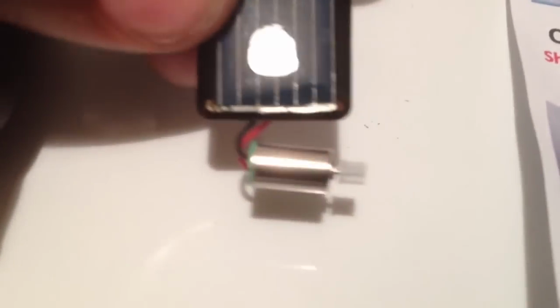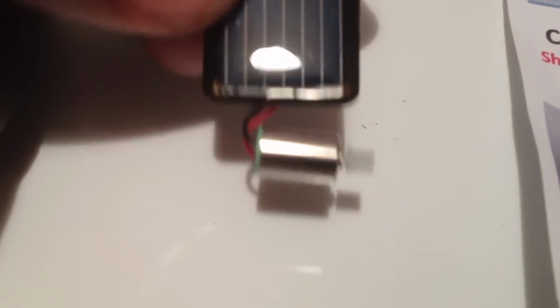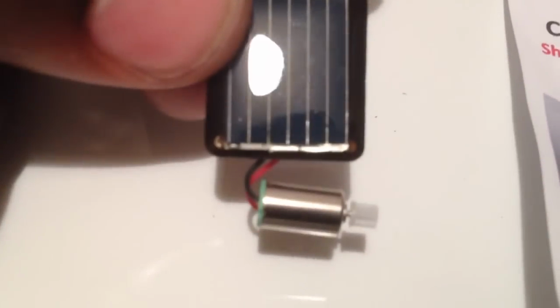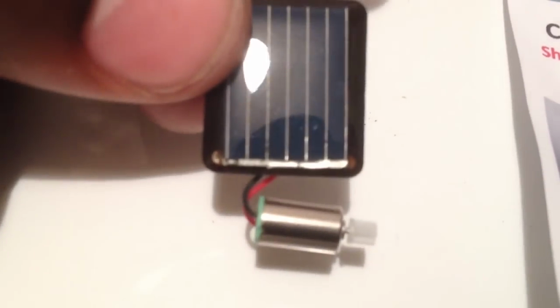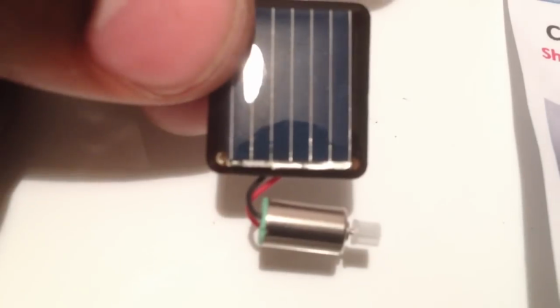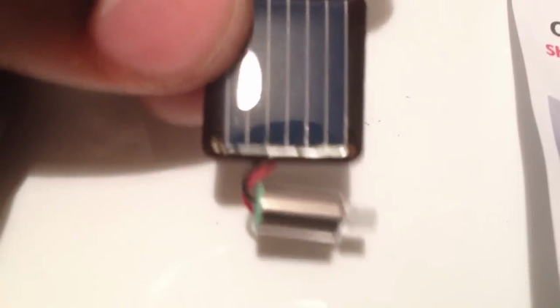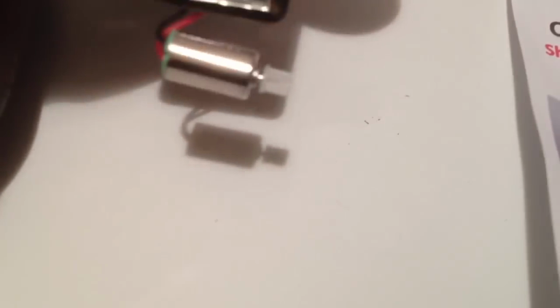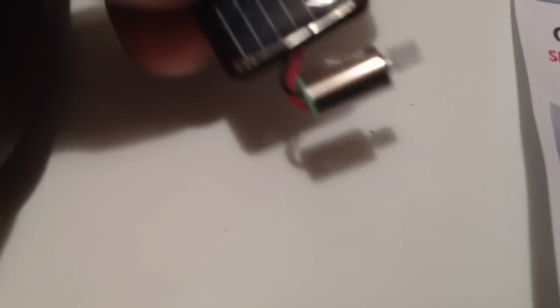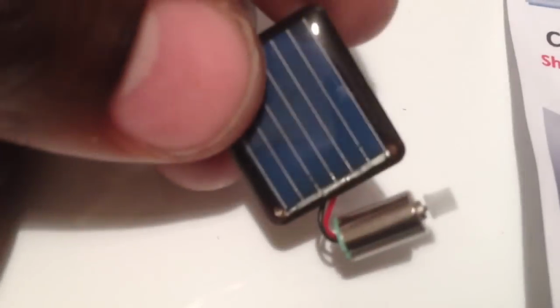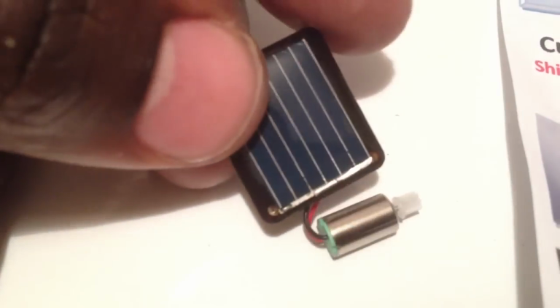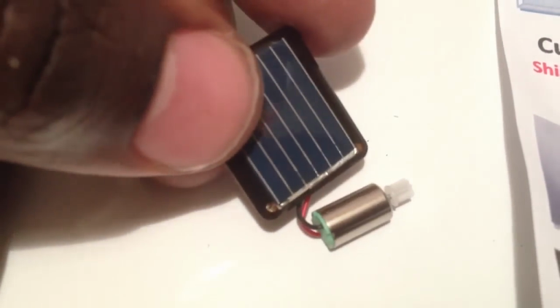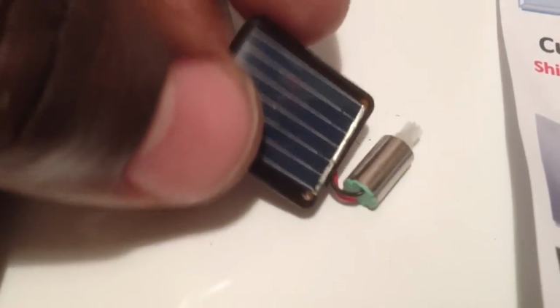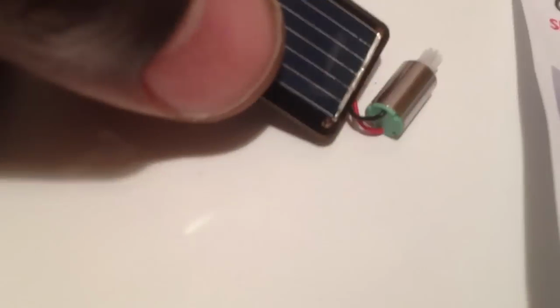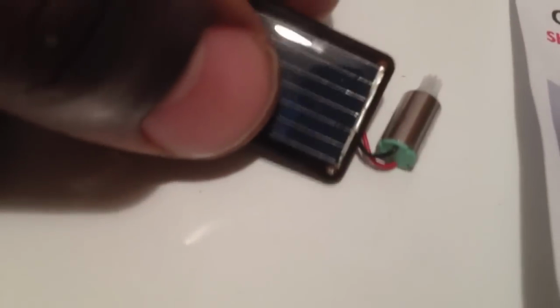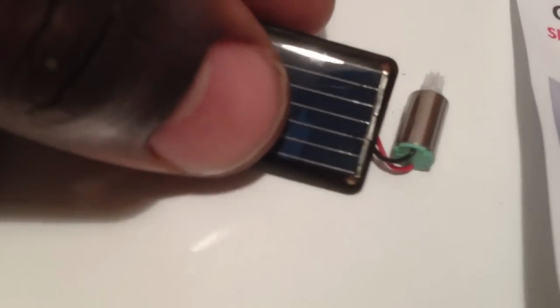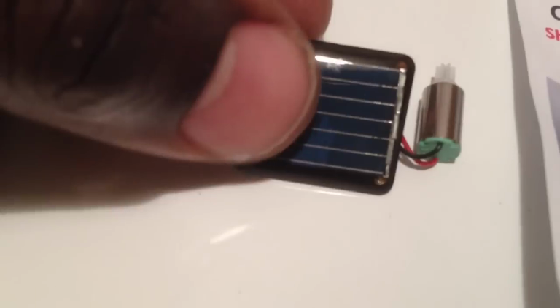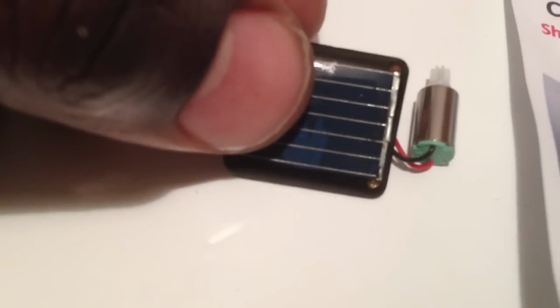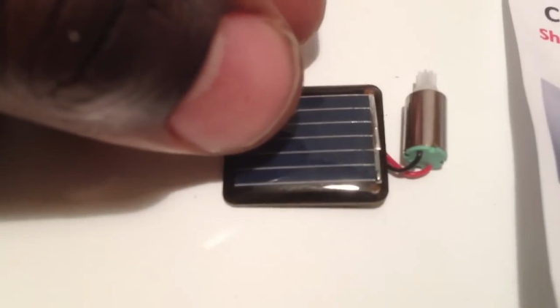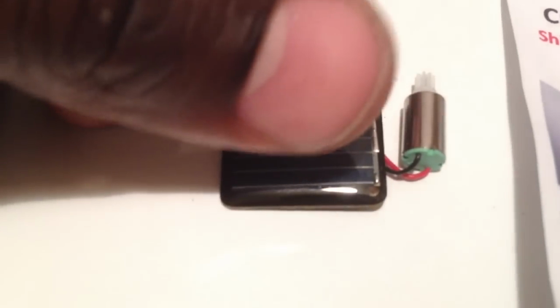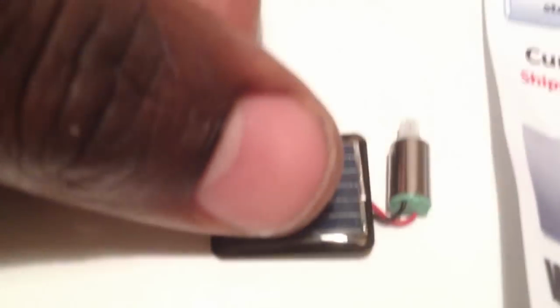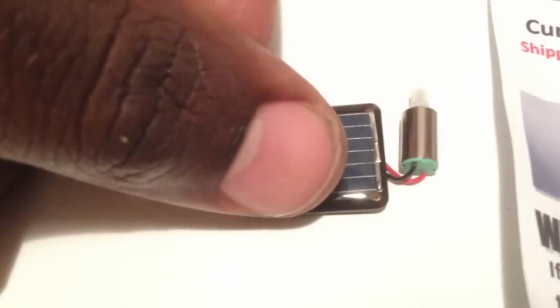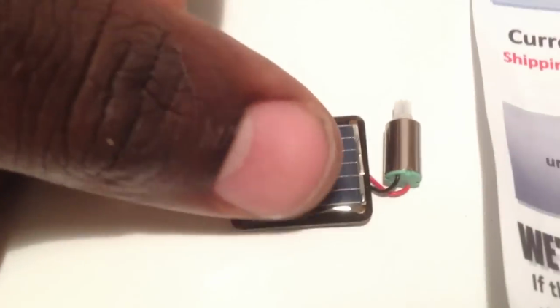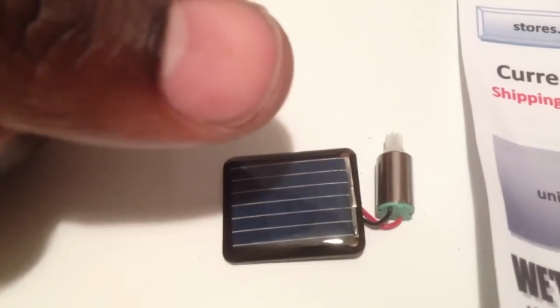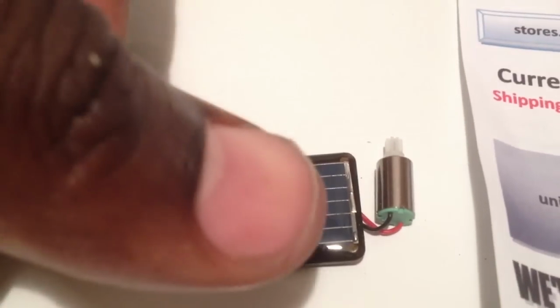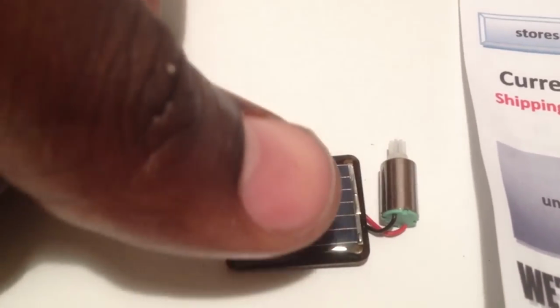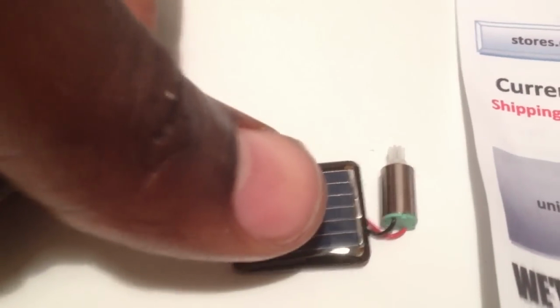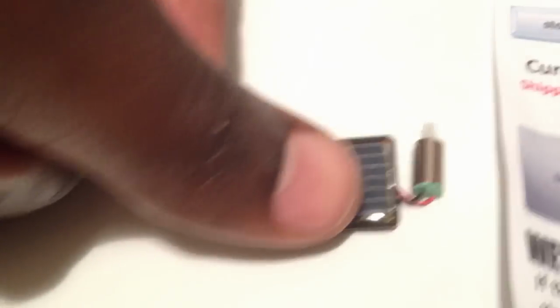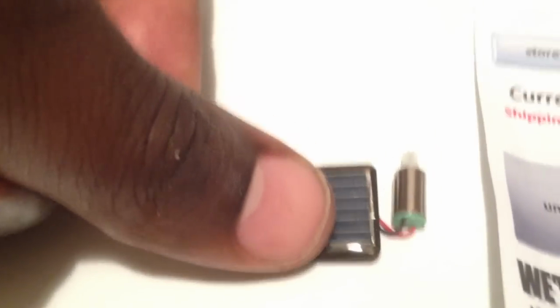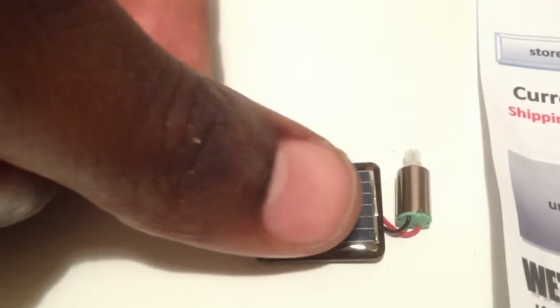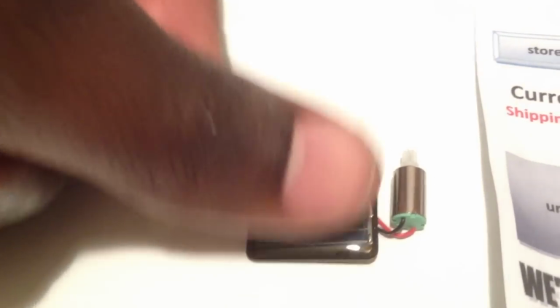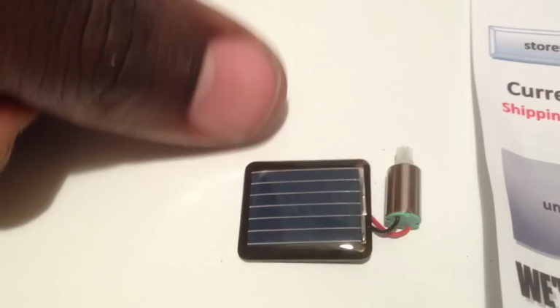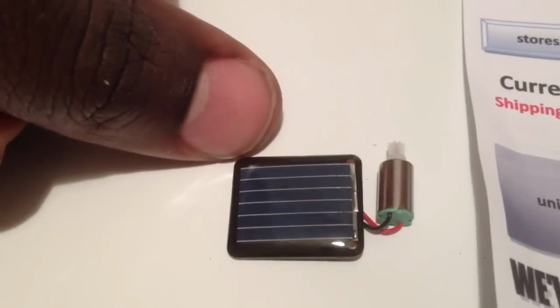For those of you who want to try to build a solar powered device, these solar panels that they sell — I got a set of them, two for $16, but you'll probably find them a little bit cheaper. These things are like the size of a thumbnail. They're very, very small.